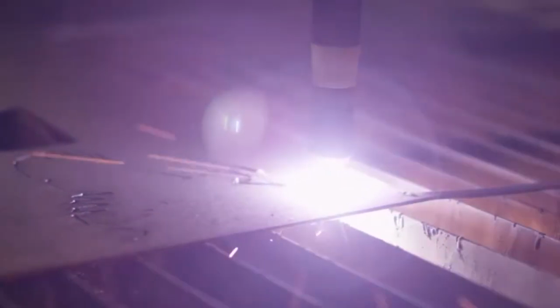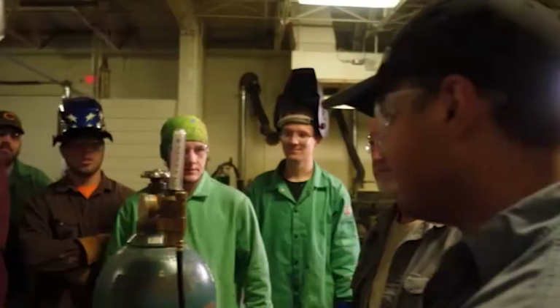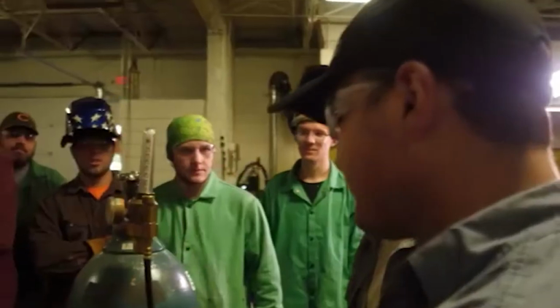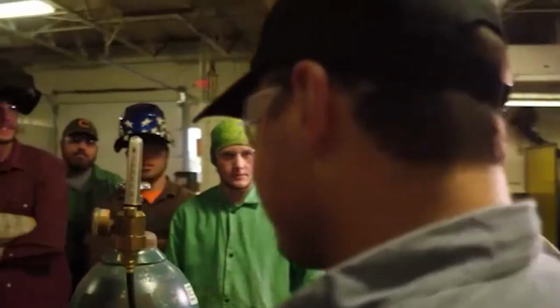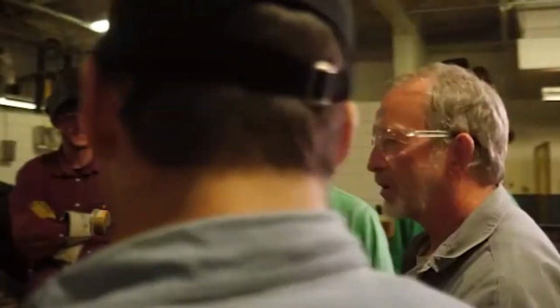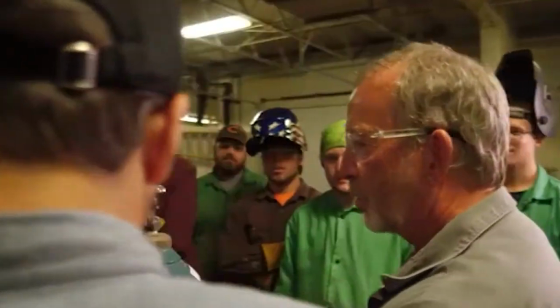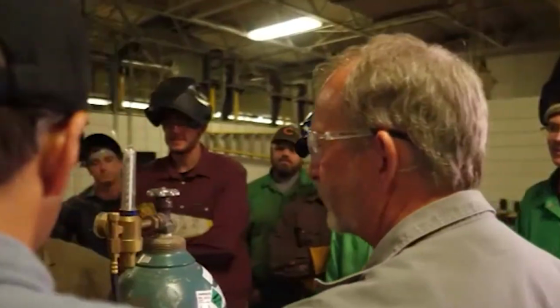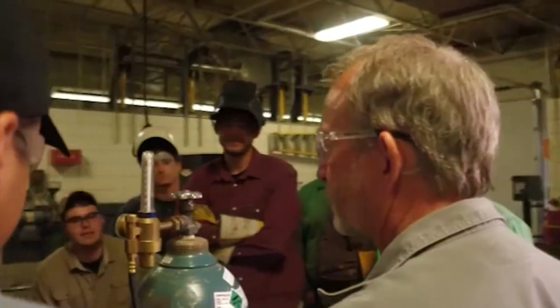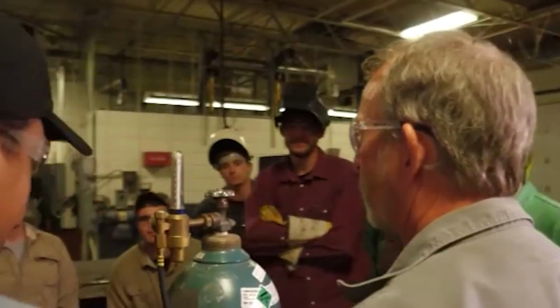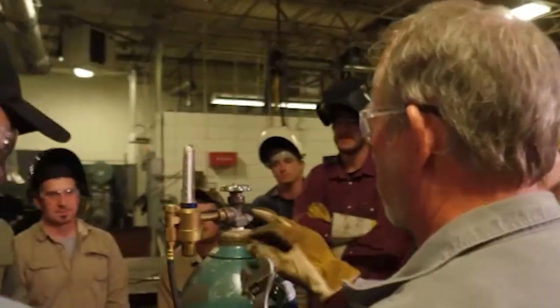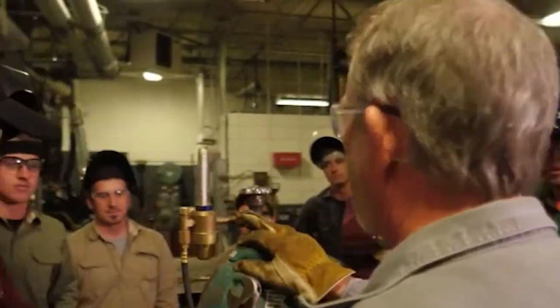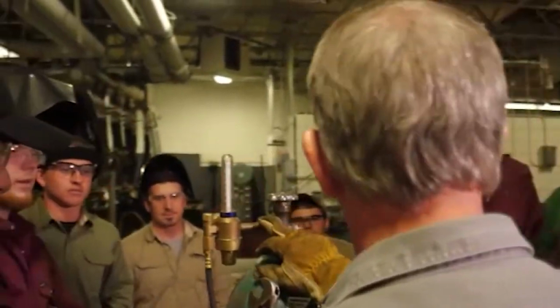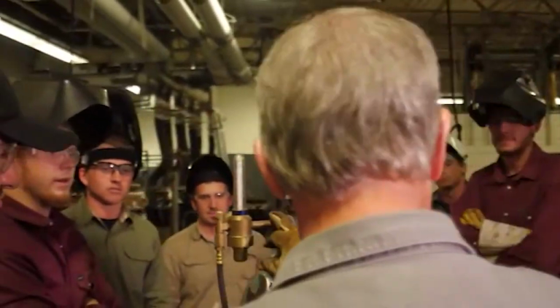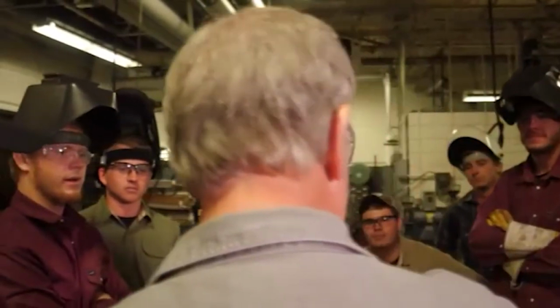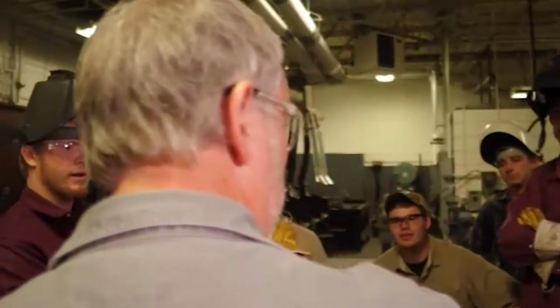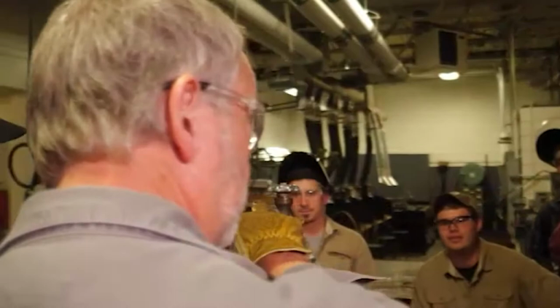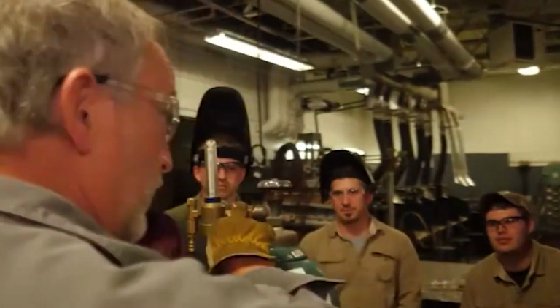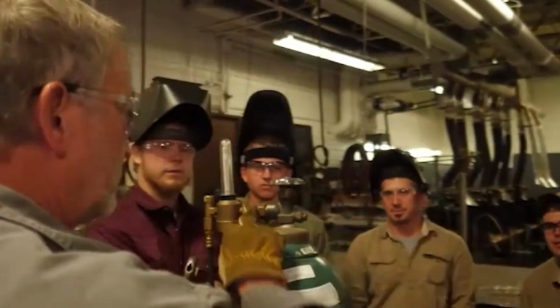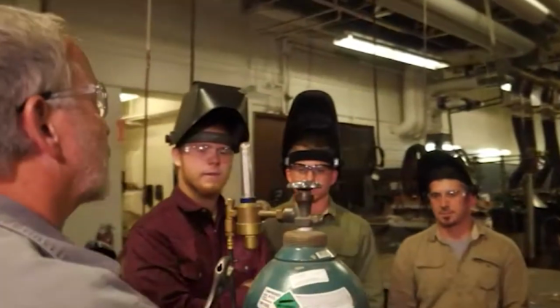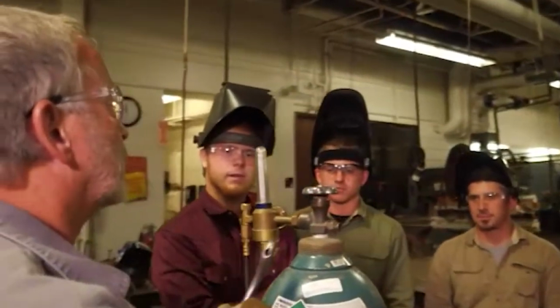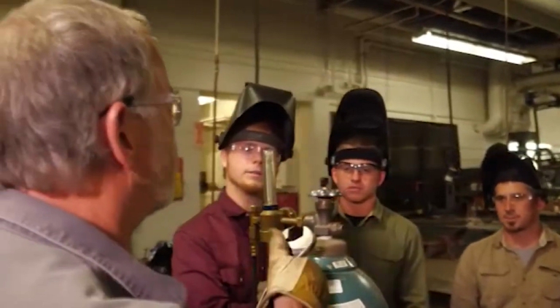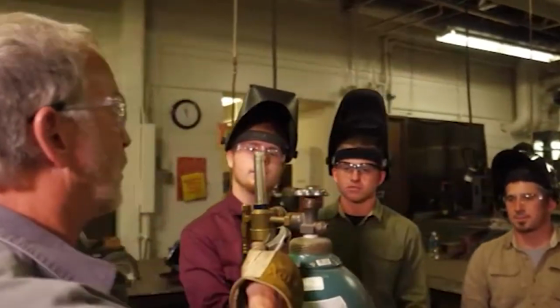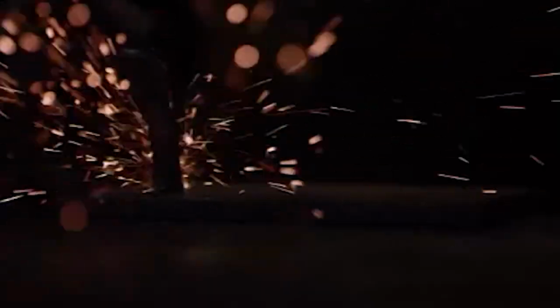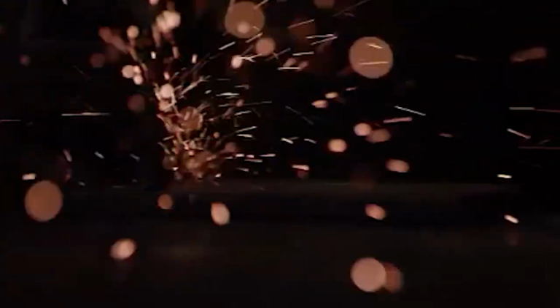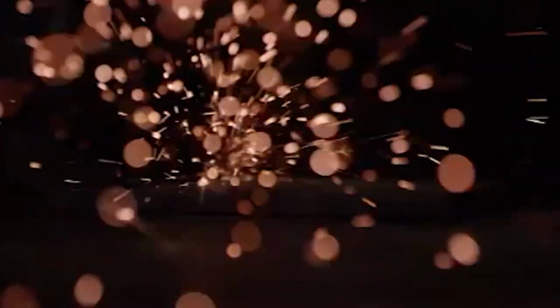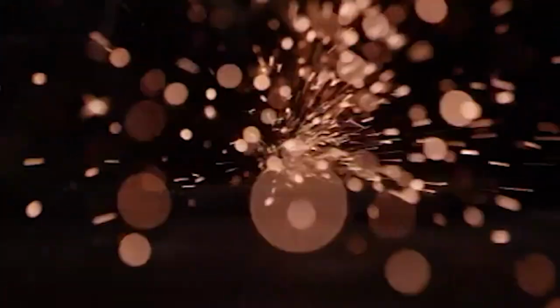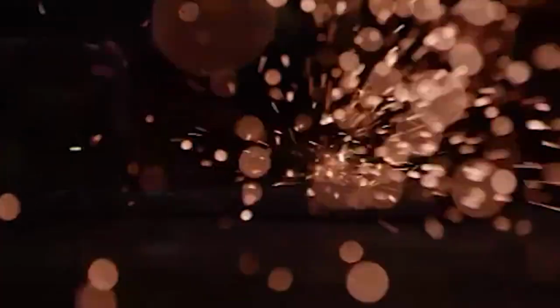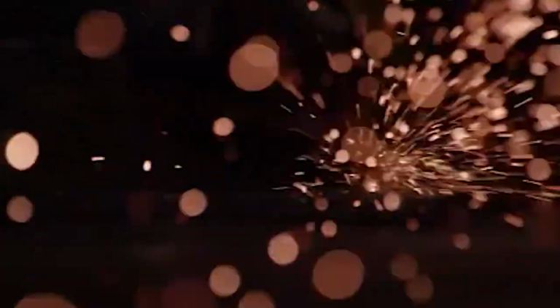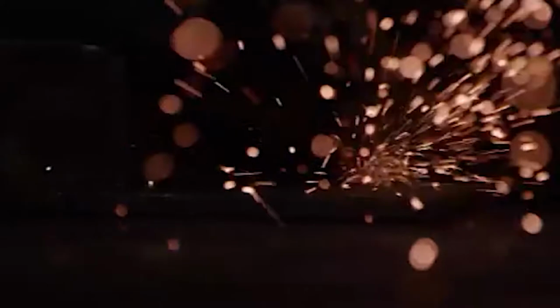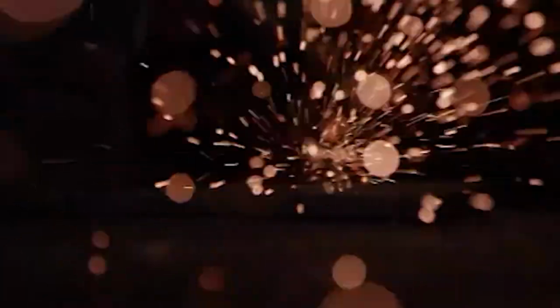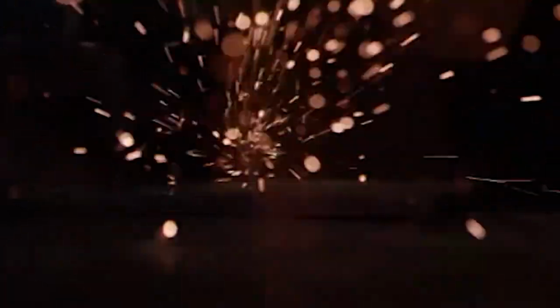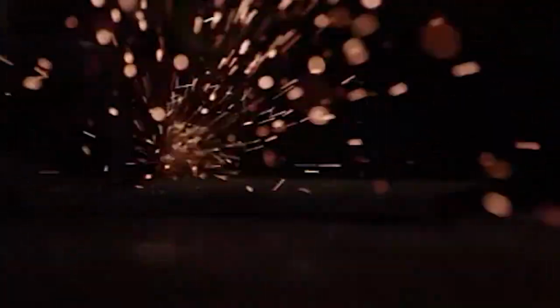You can get into Butler's welding program as a high school senior, or come as an adult to learn a new skill. Regardless of age, you'll learn different welding and cutting procedures, blueprint reading, and metallurgy for both ferrous and non-ferrous metals.